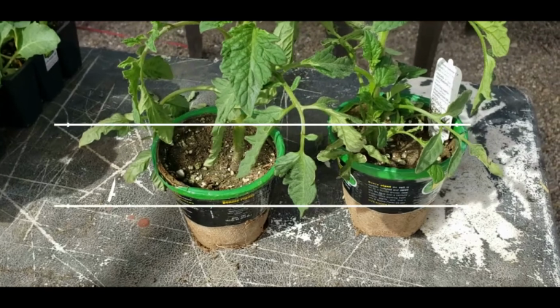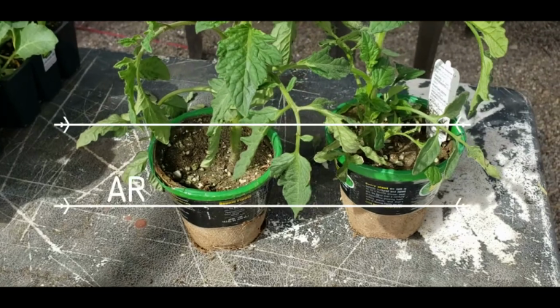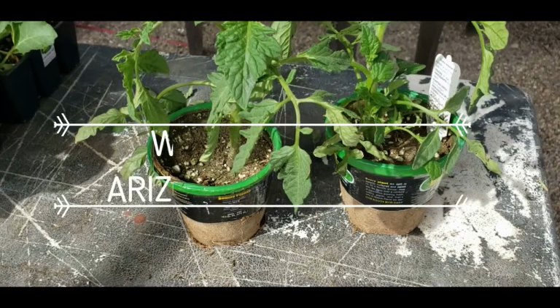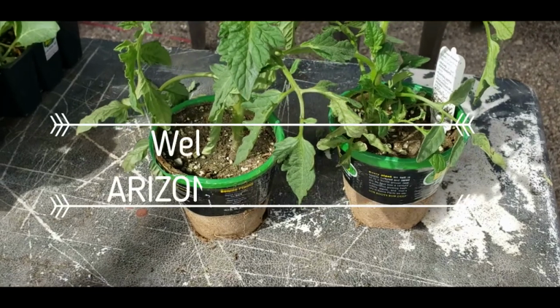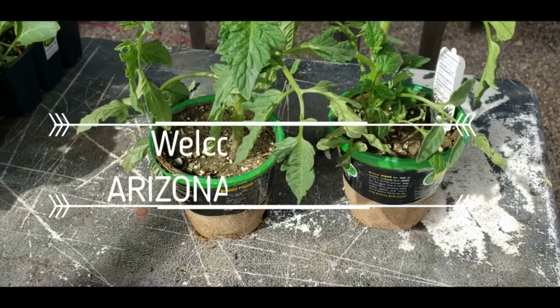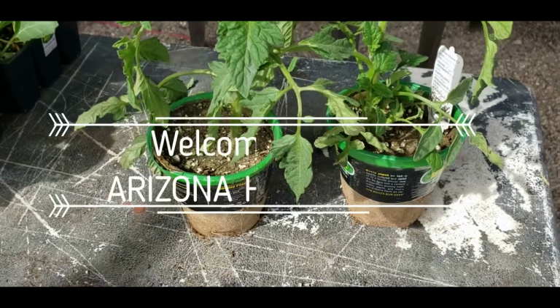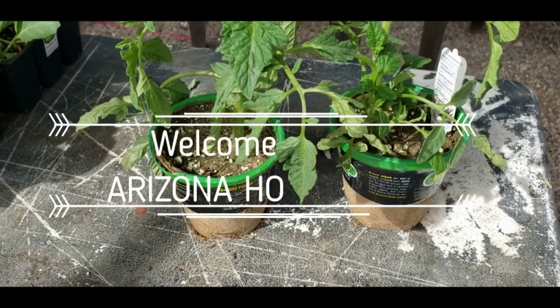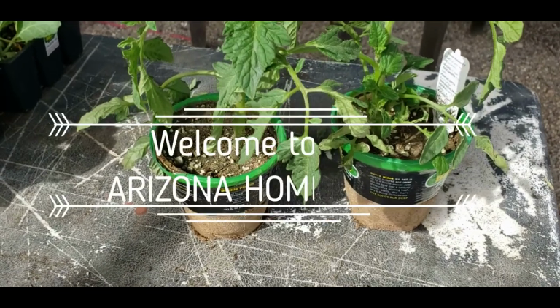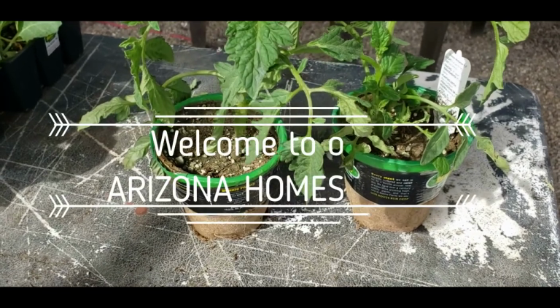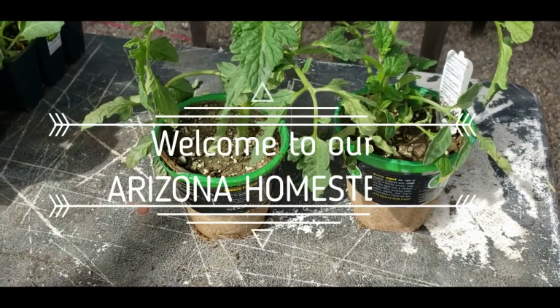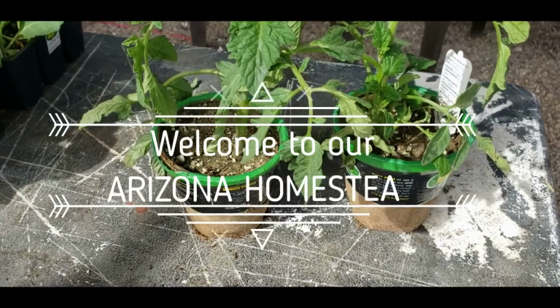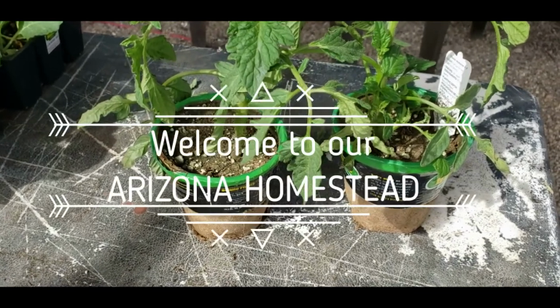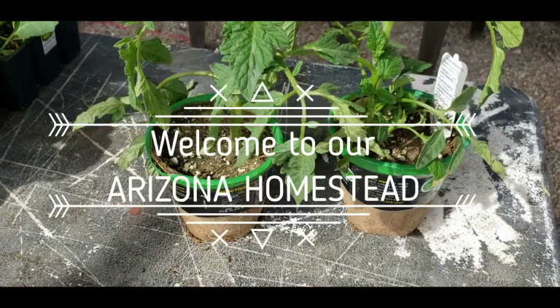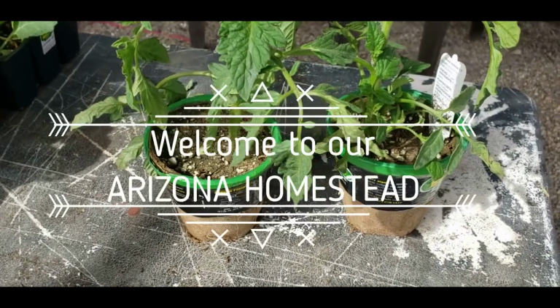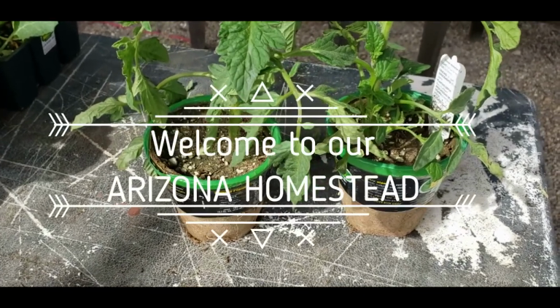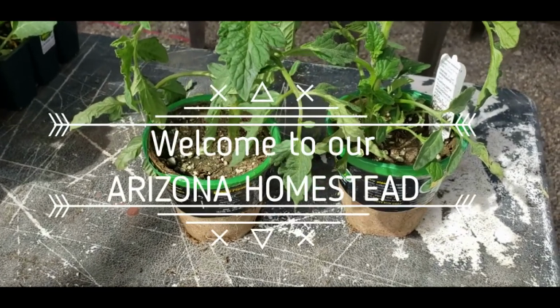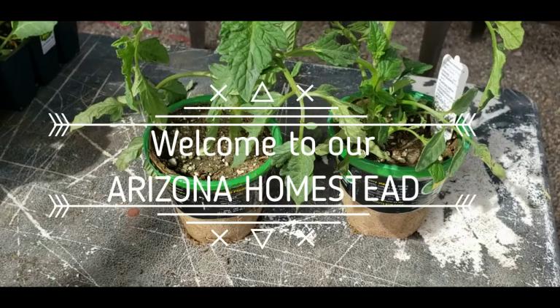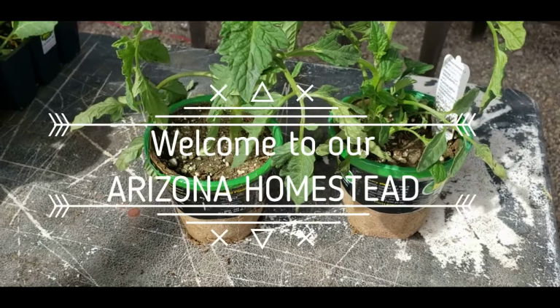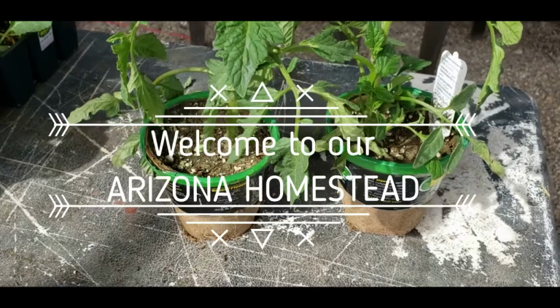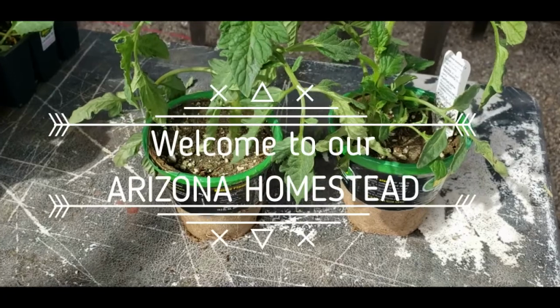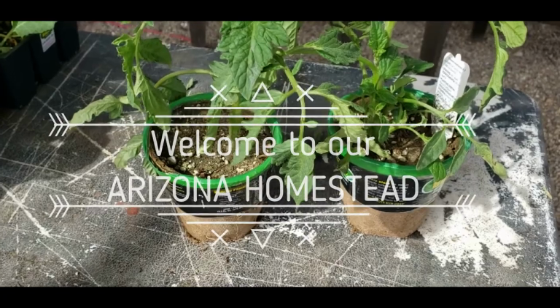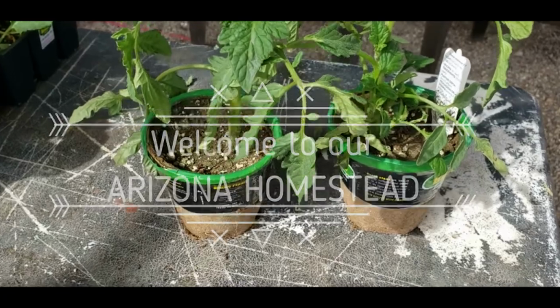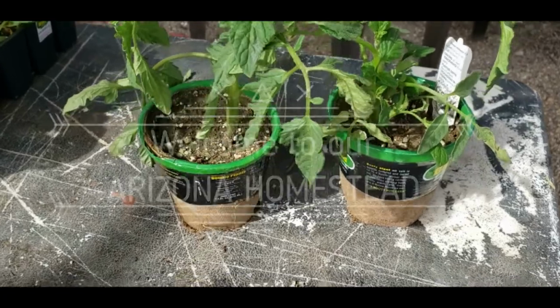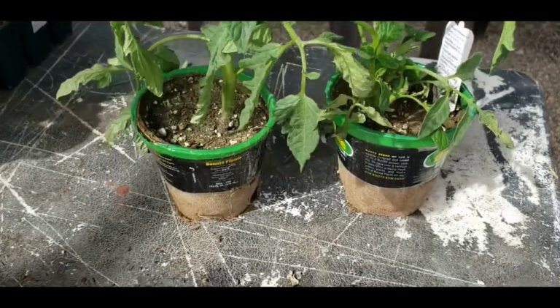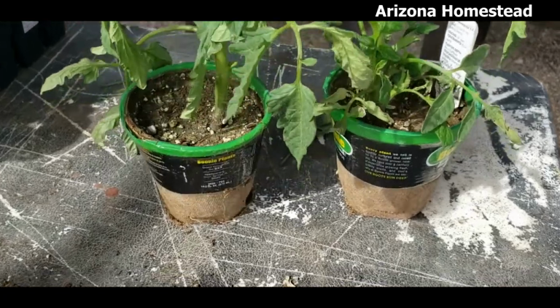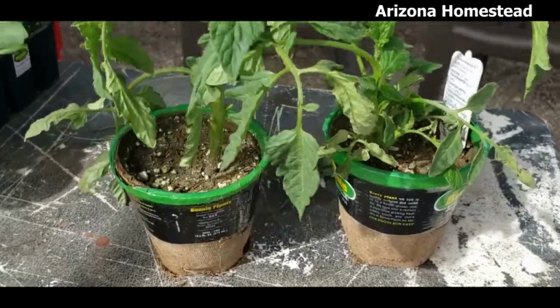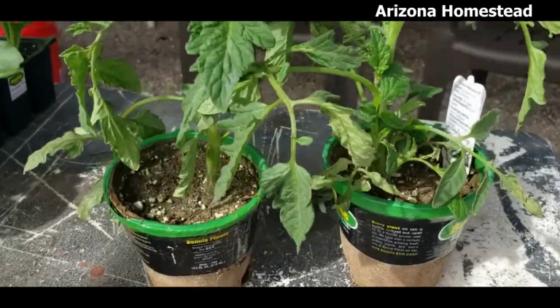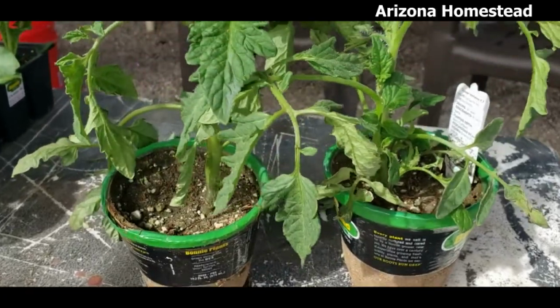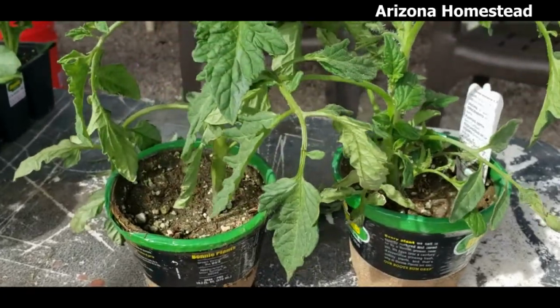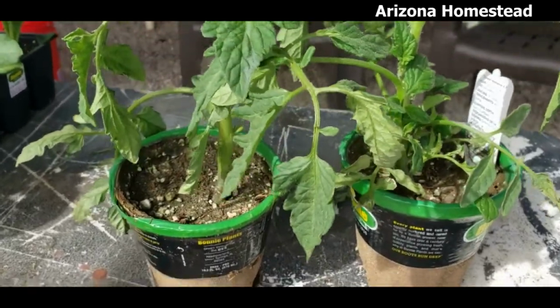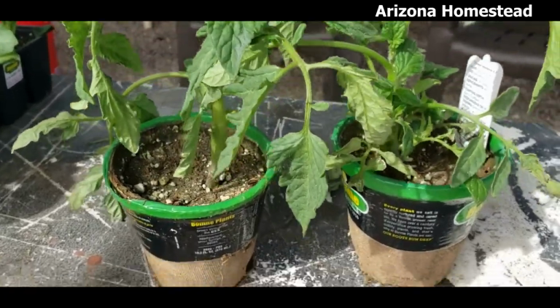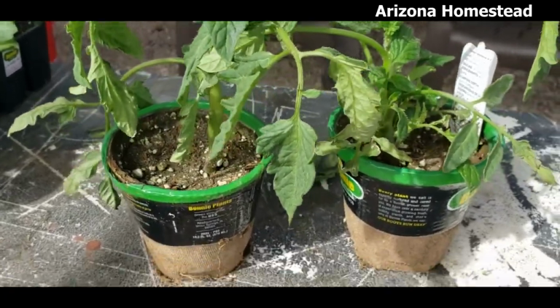Okay, y'all, they had an excellent sale on some things at the big box store, and I picked up some starts, and I wanted to kind of show you some things that I do.